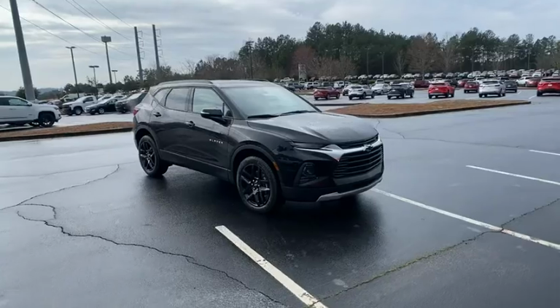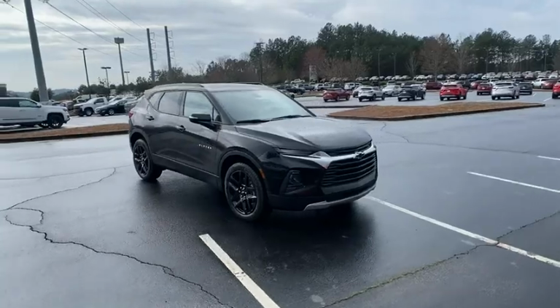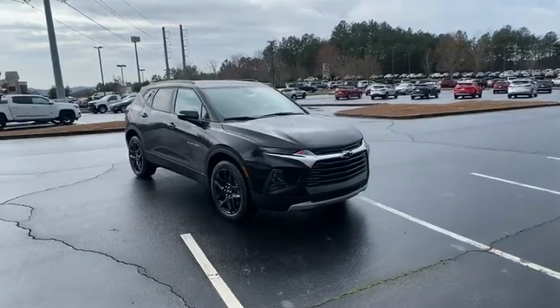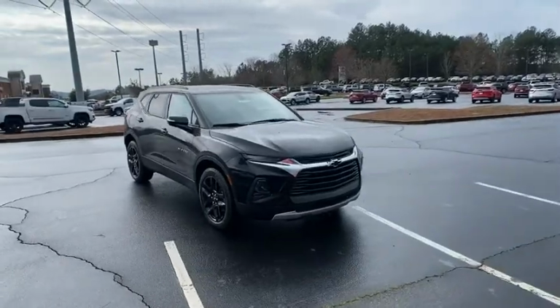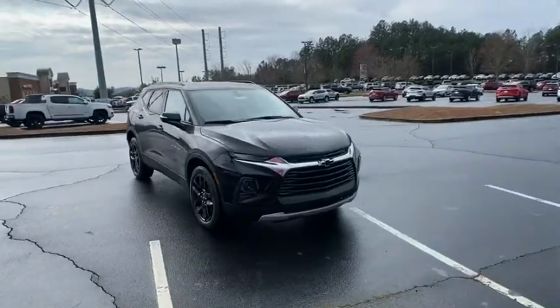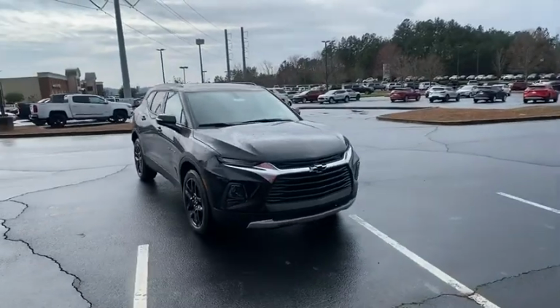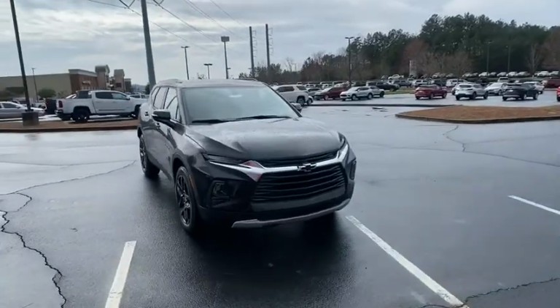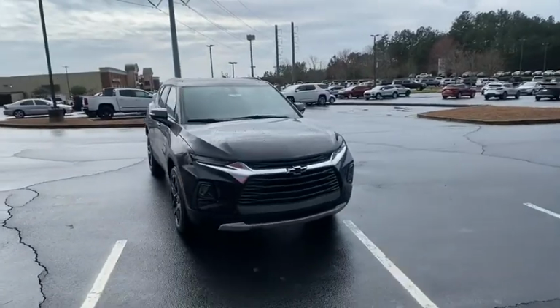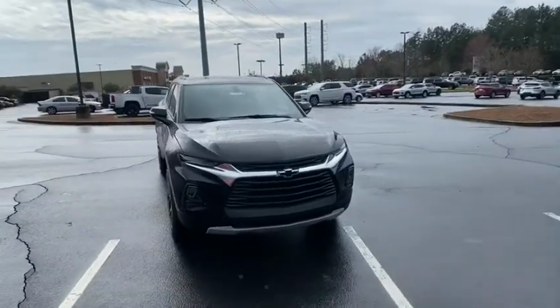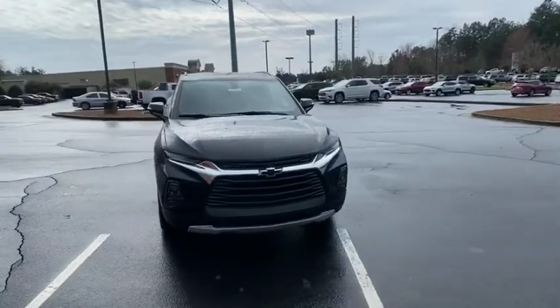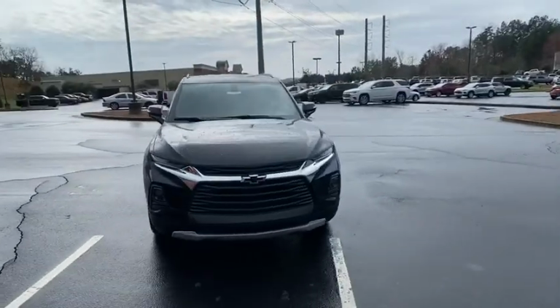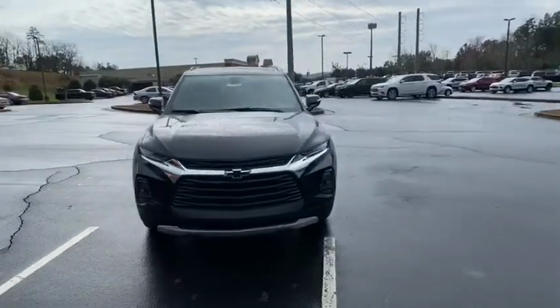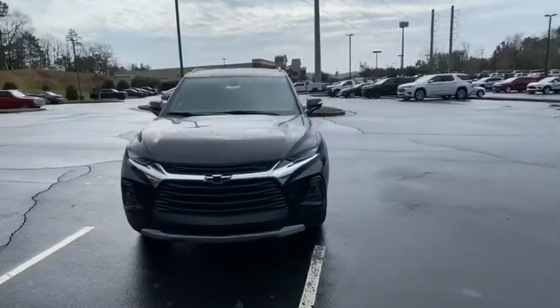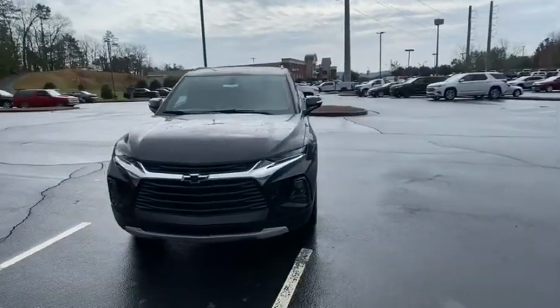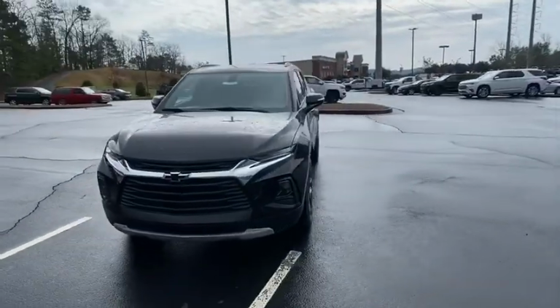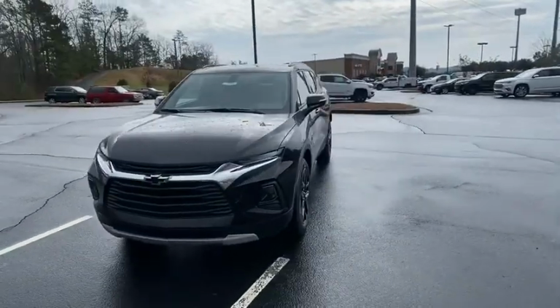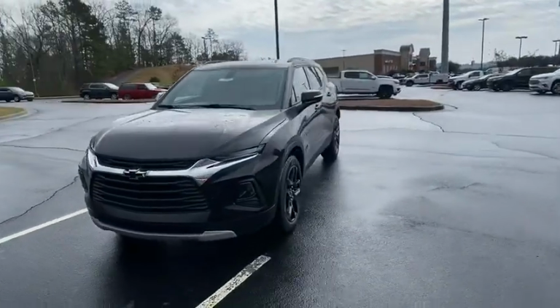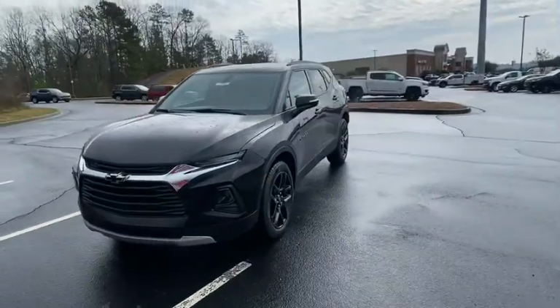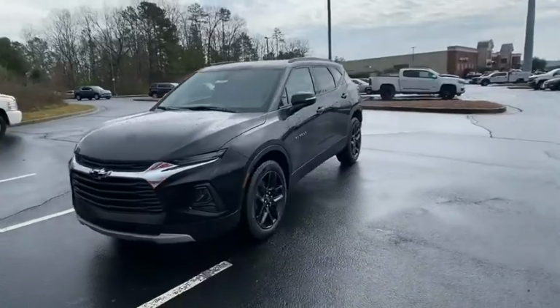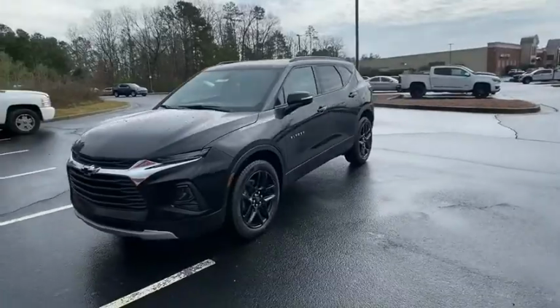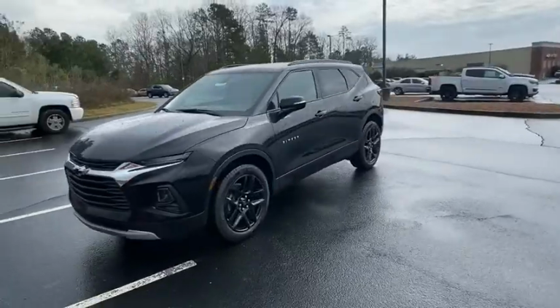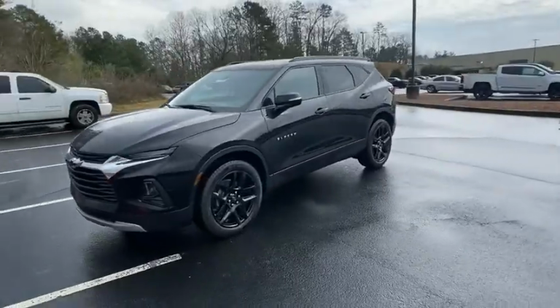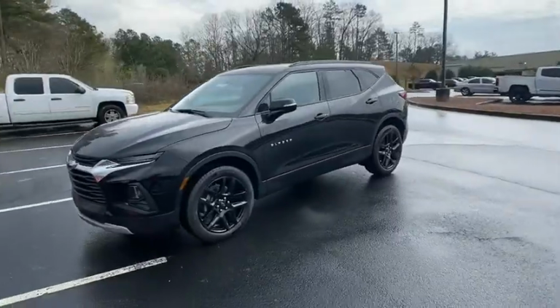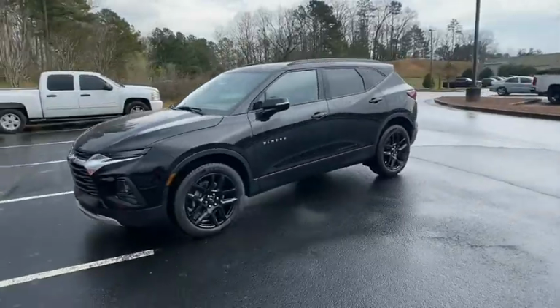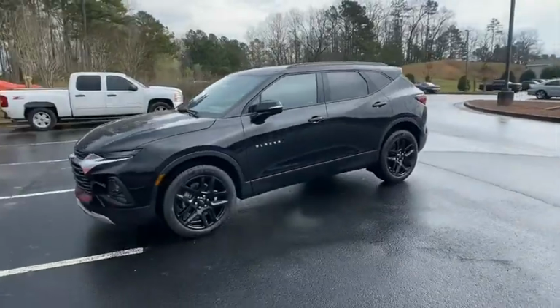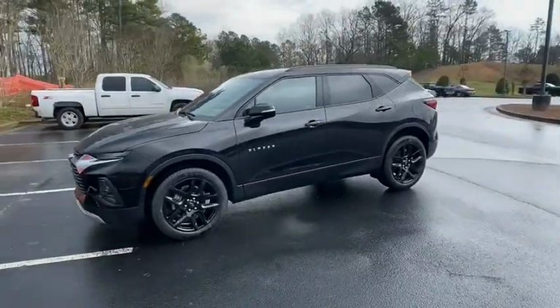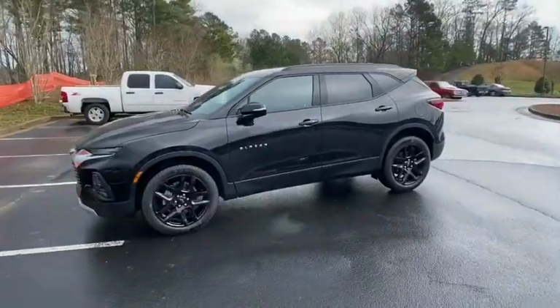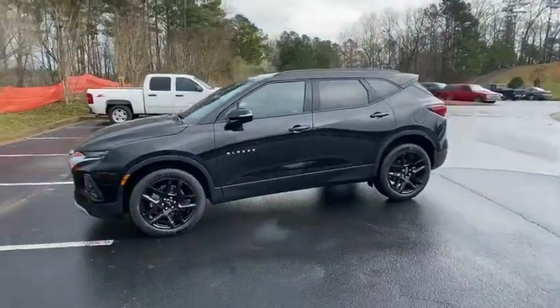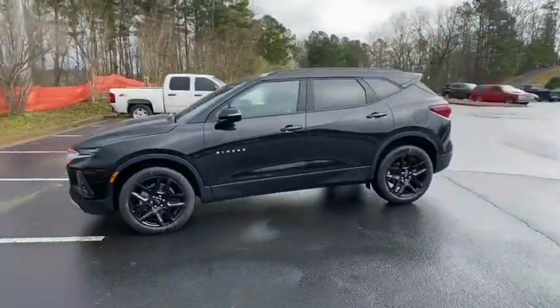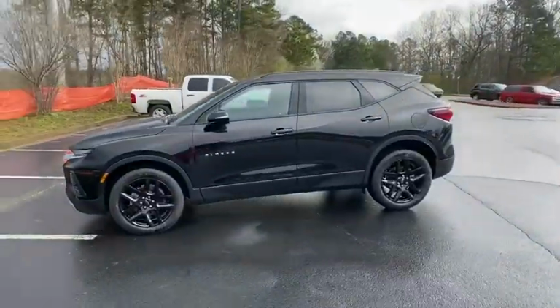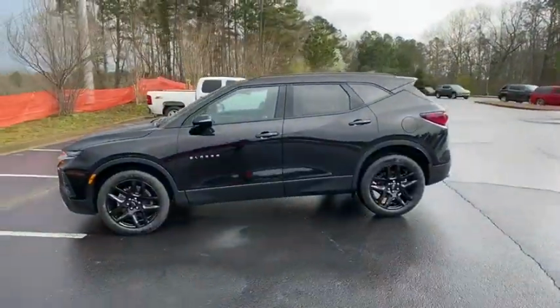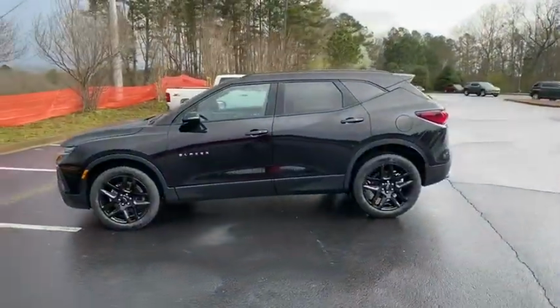Take a ride in the 2020 Chevrolet Blazer. The Chevrolet Blazer is fun to drive around town, comfortable to ride in, and decently capable off-road.